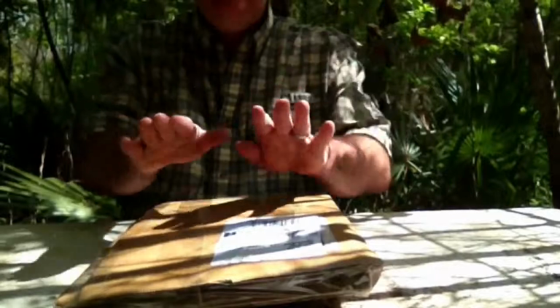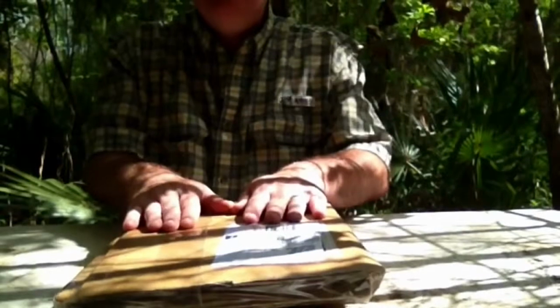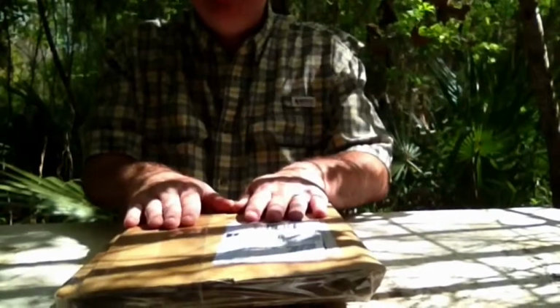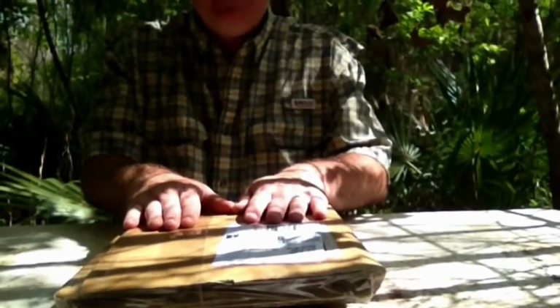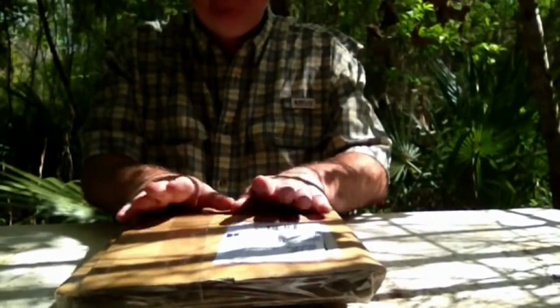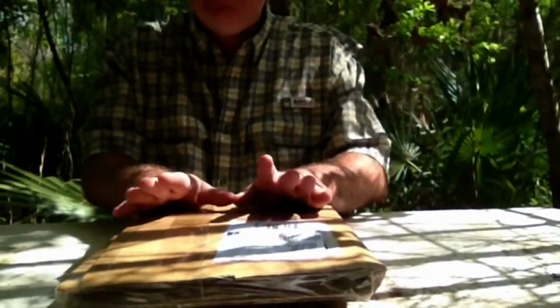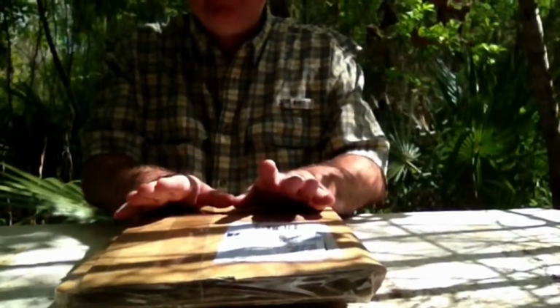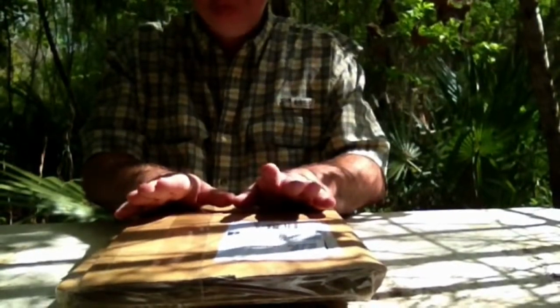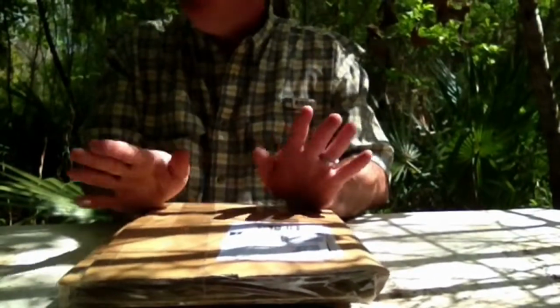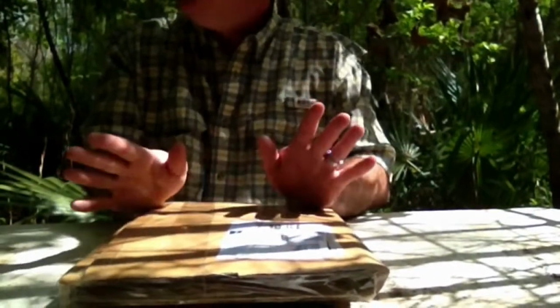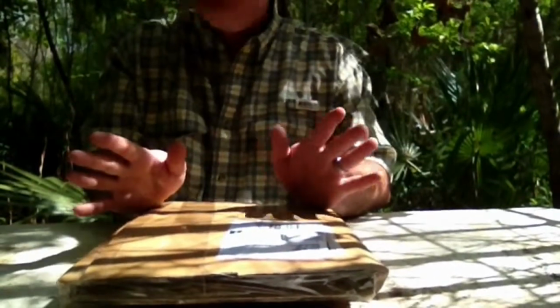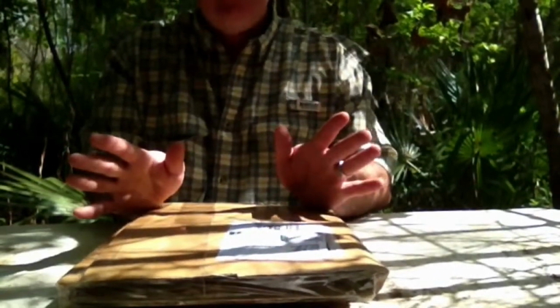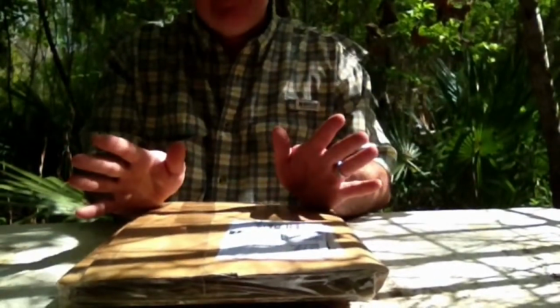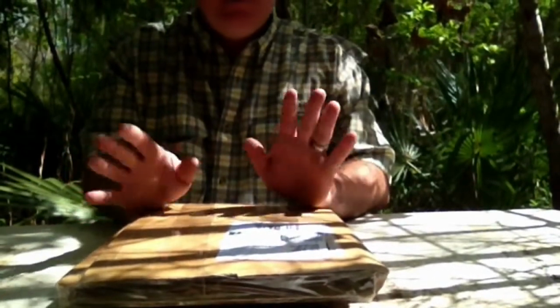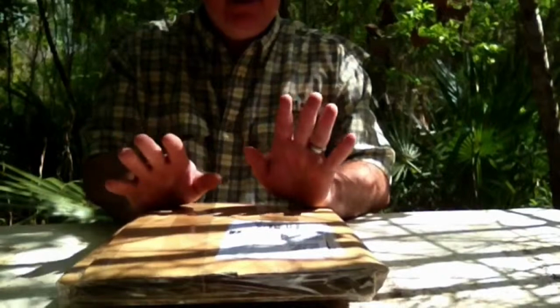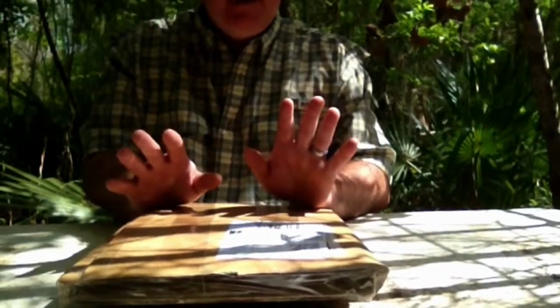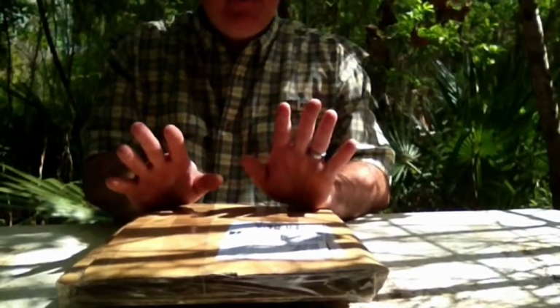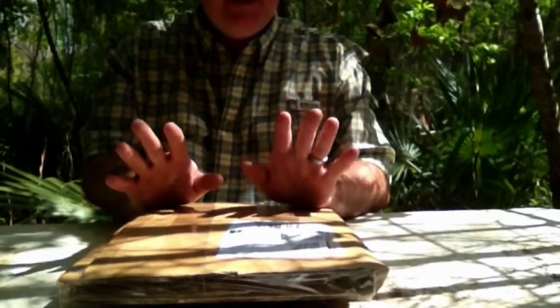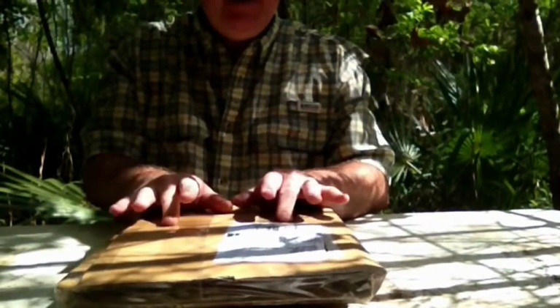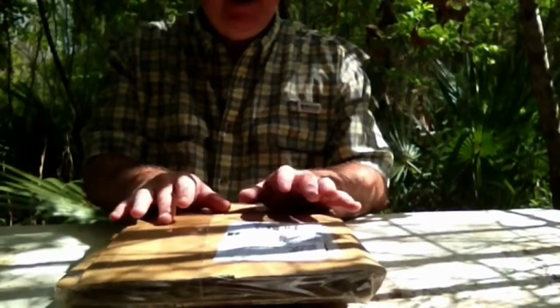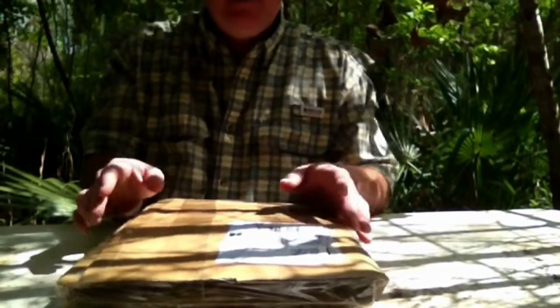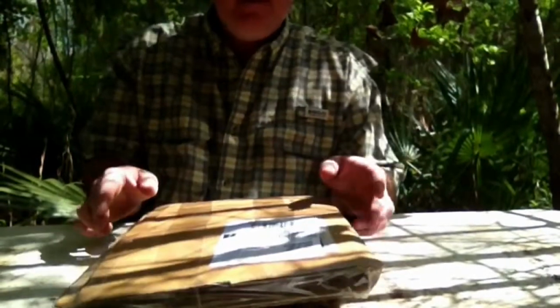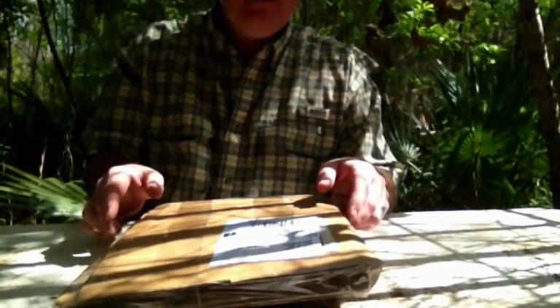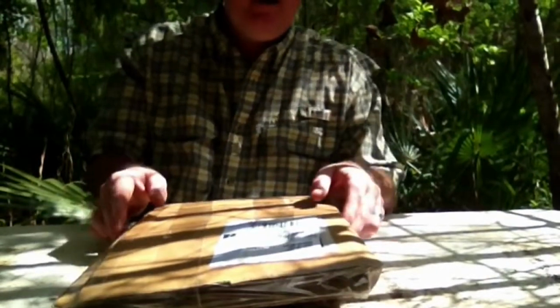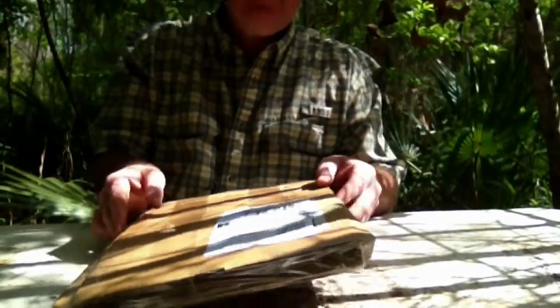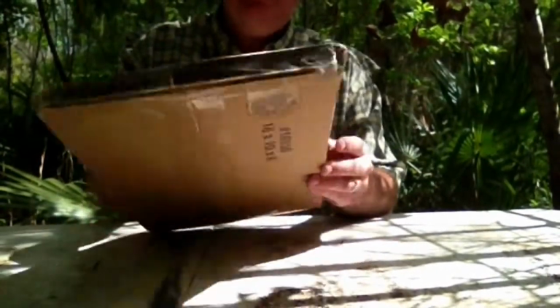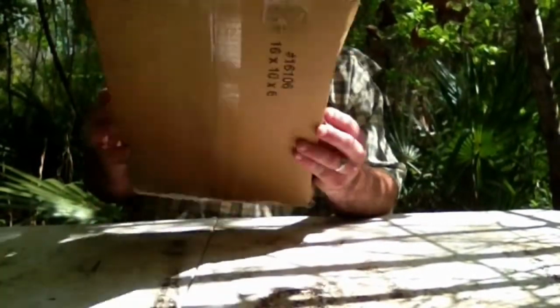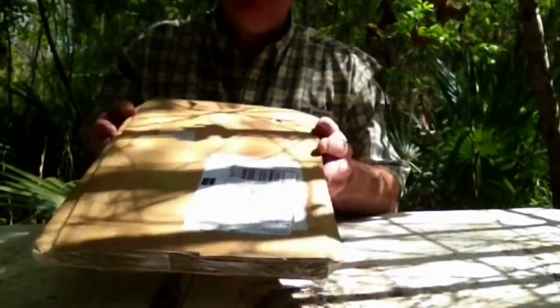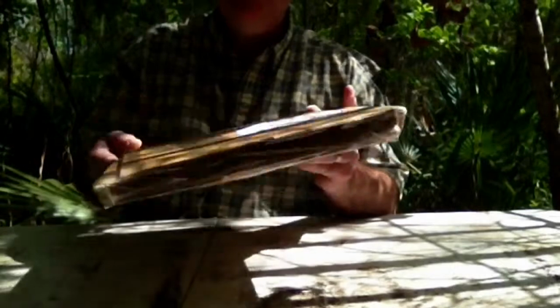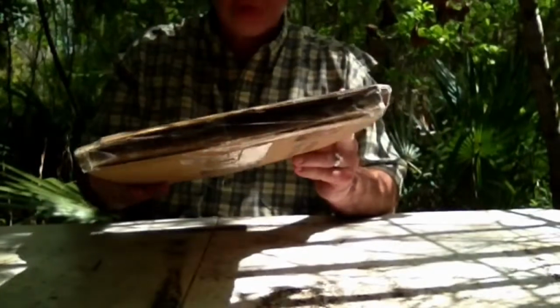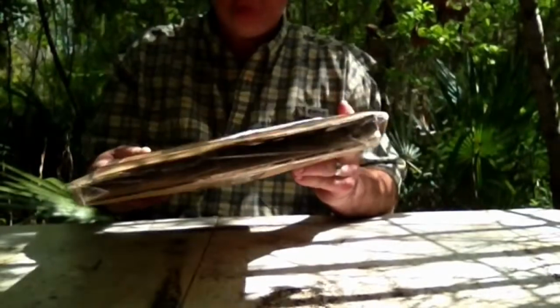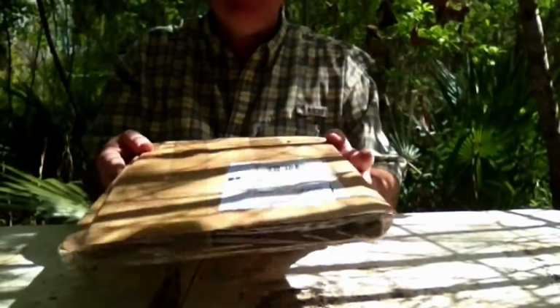Alright, here I am again. I'm at my favorite camp spot. I finally got my Michael Hawk brand Peregrine 2.0 replacement.